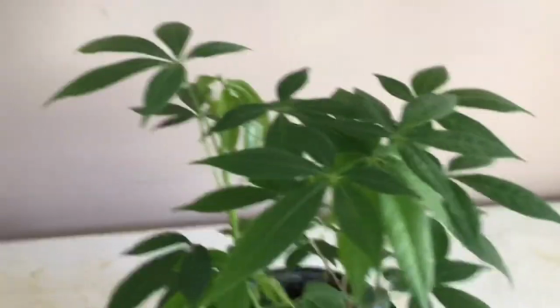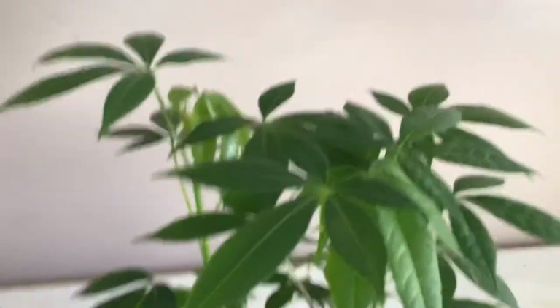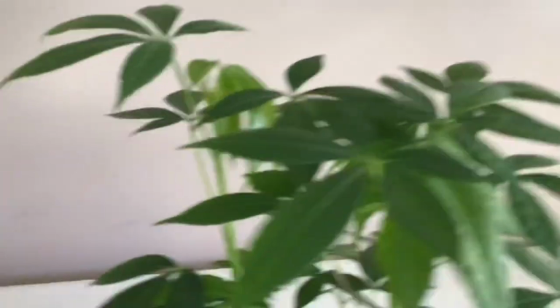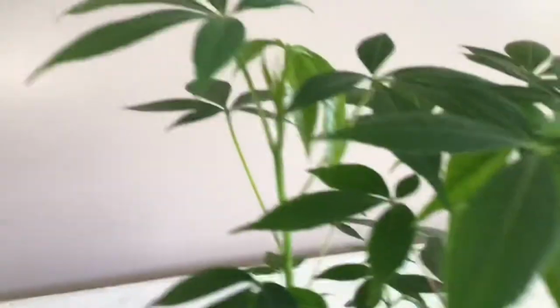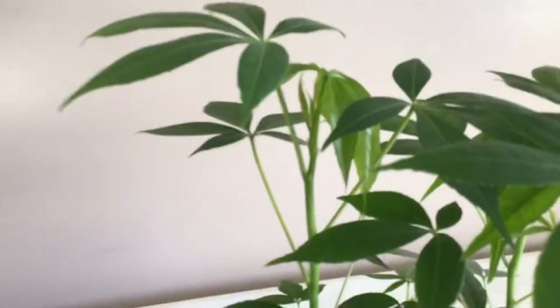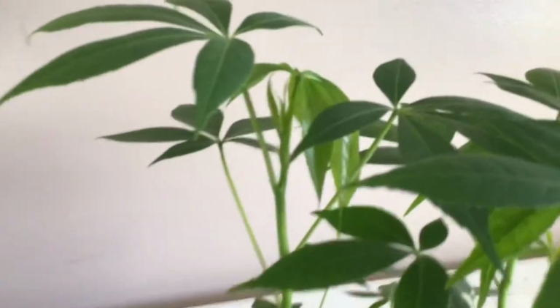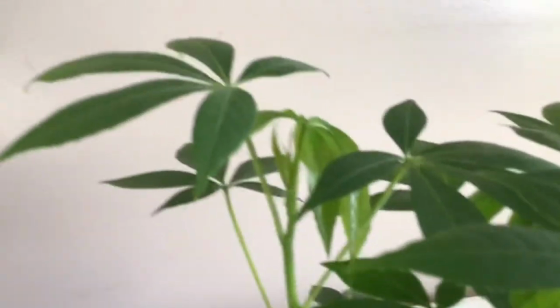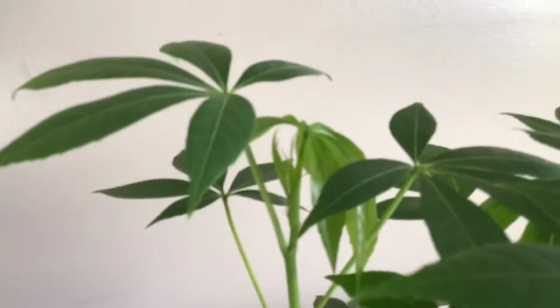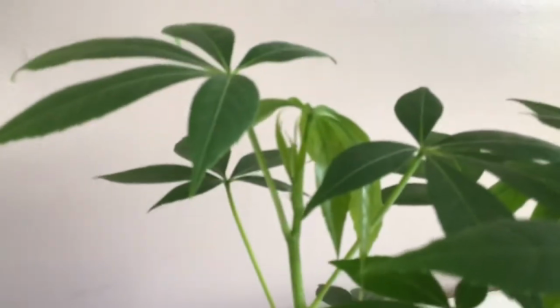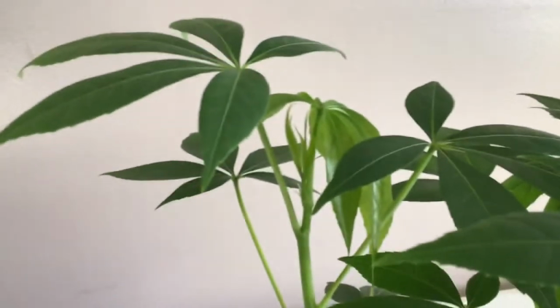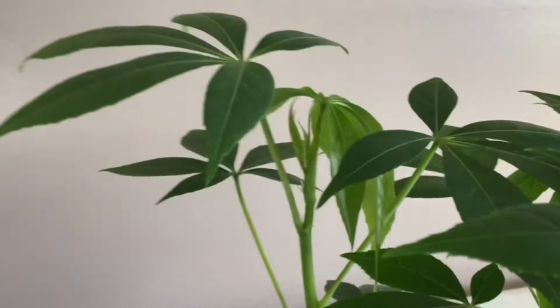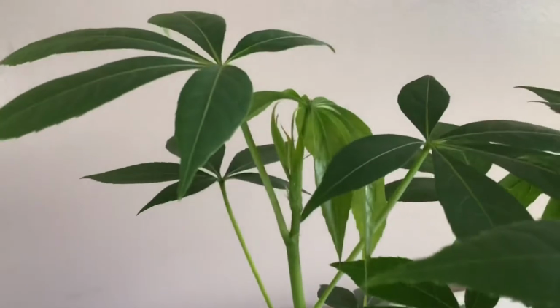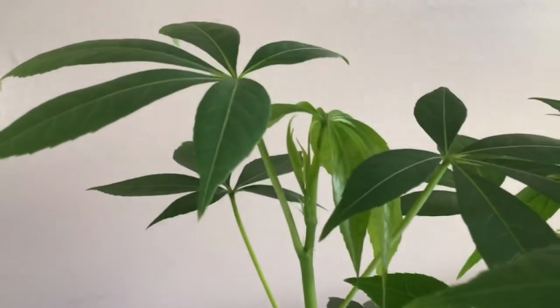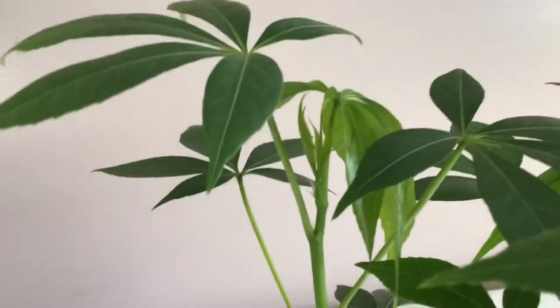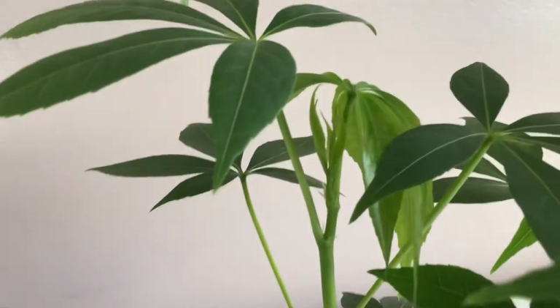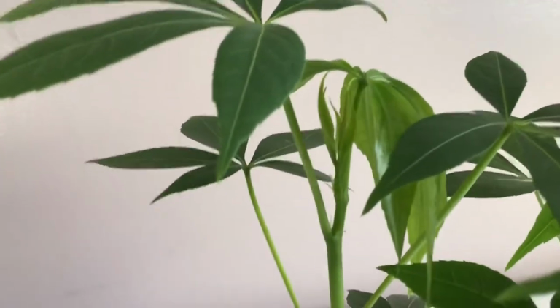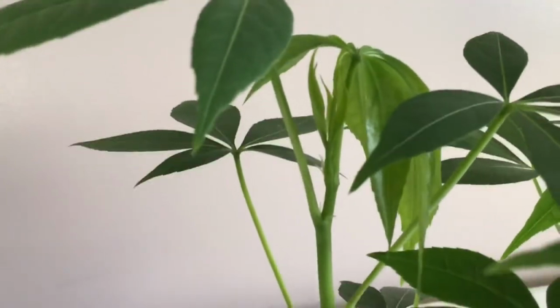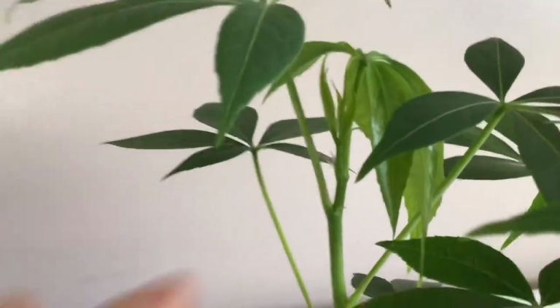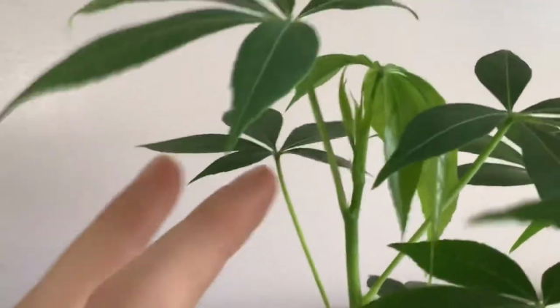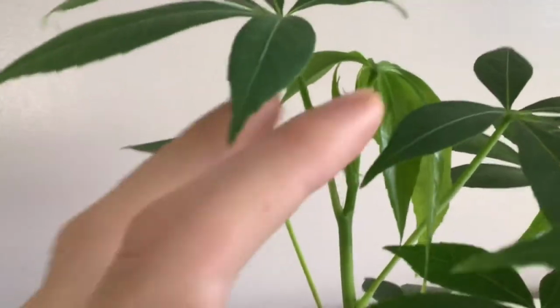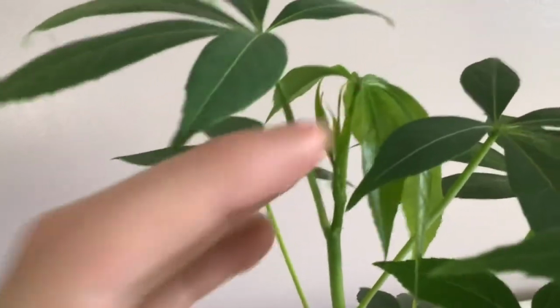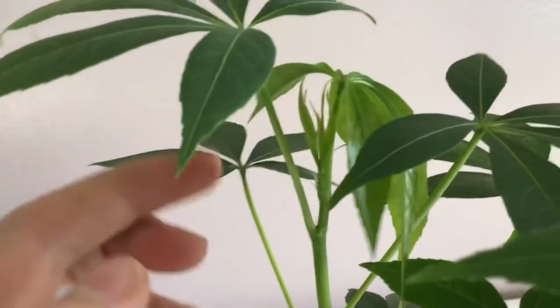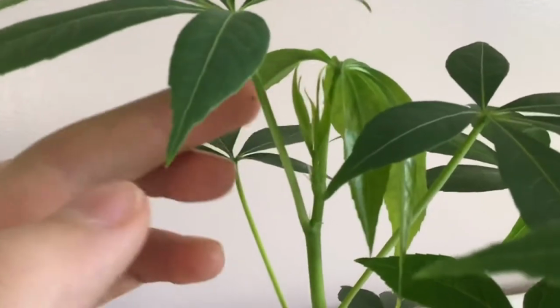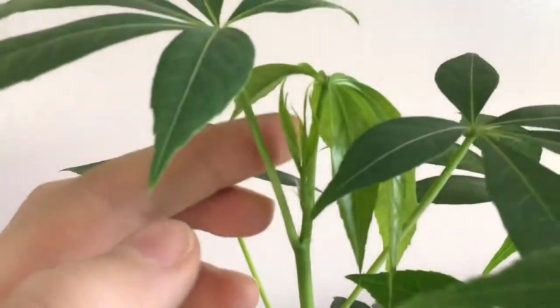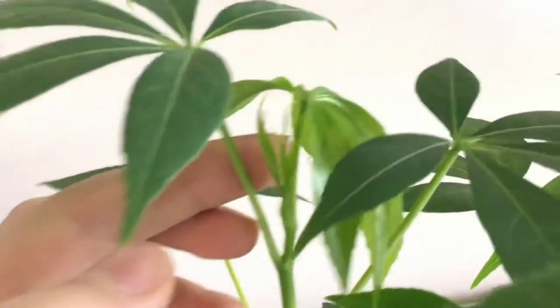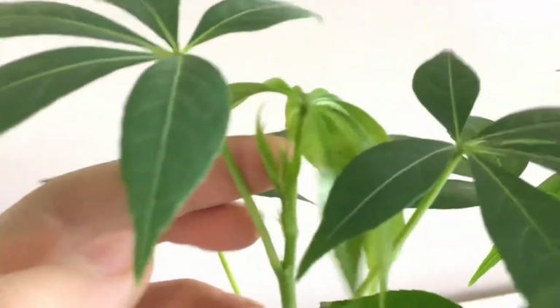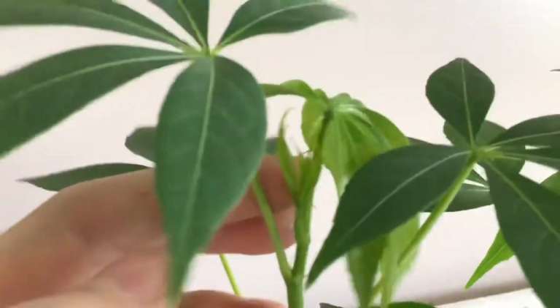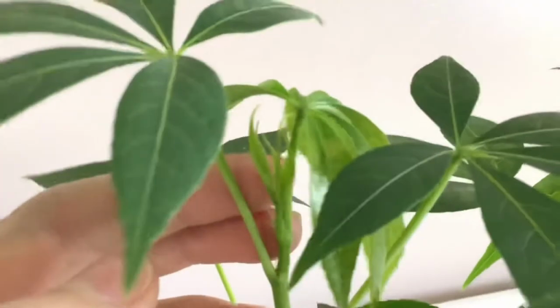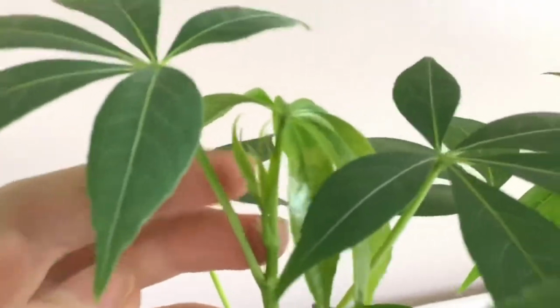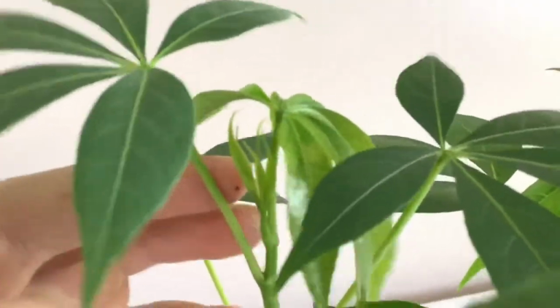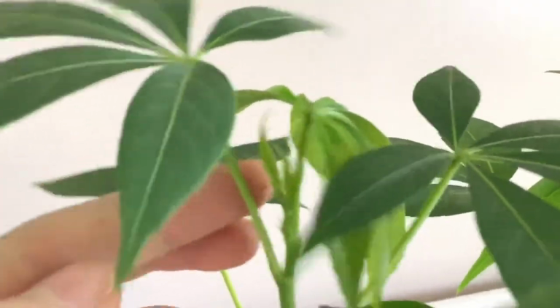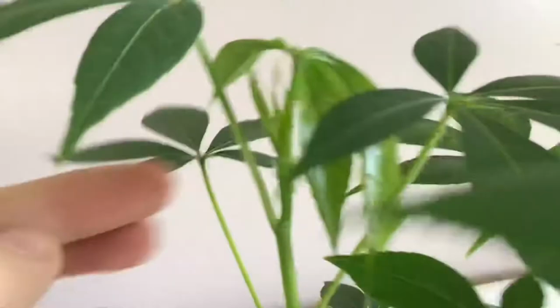And in here, these are the new leaves. See these right here? Those are the new leaves.